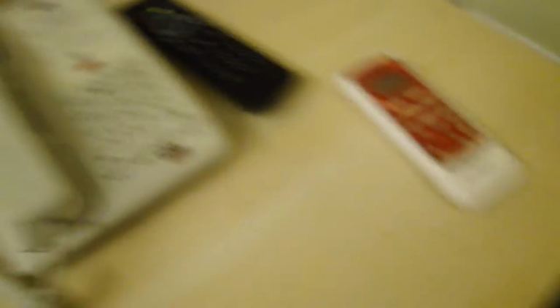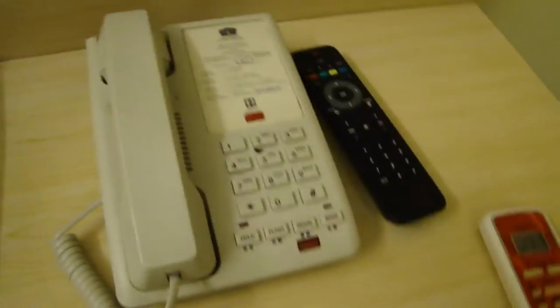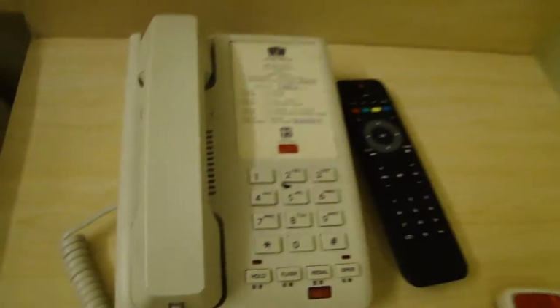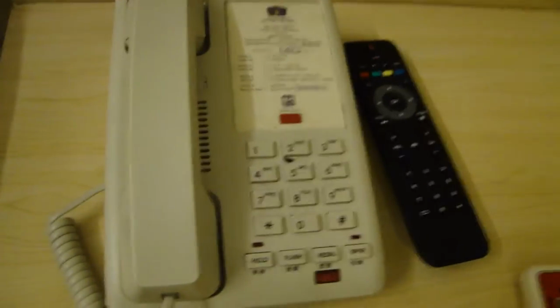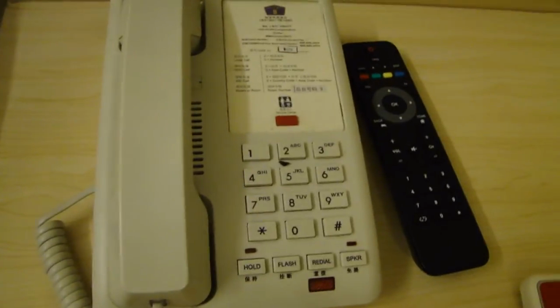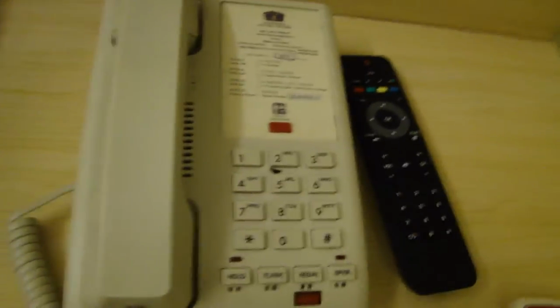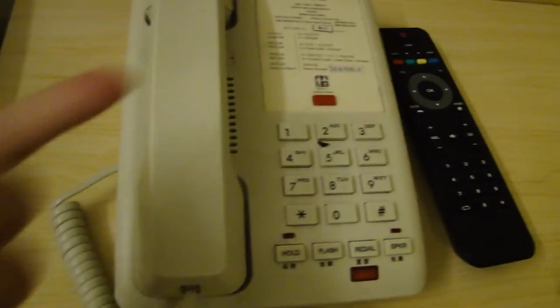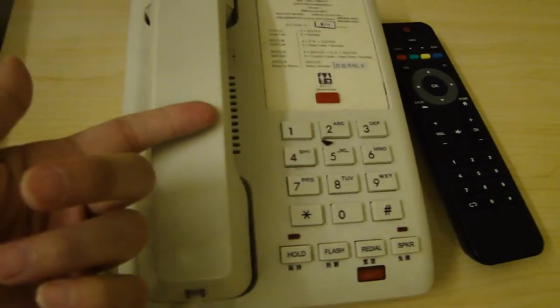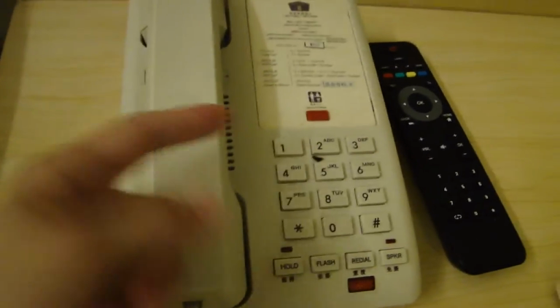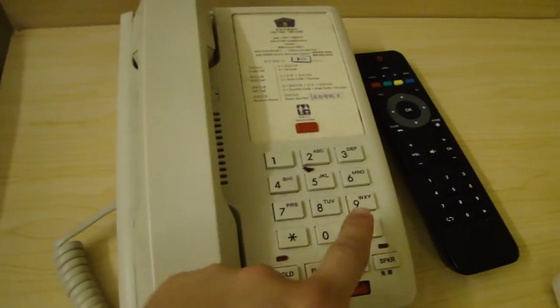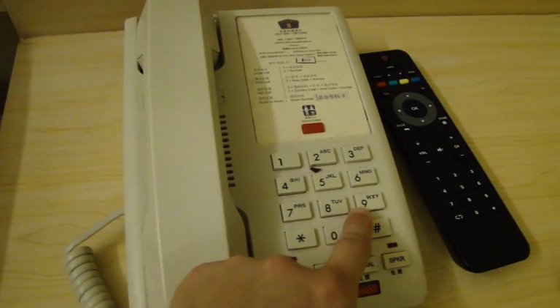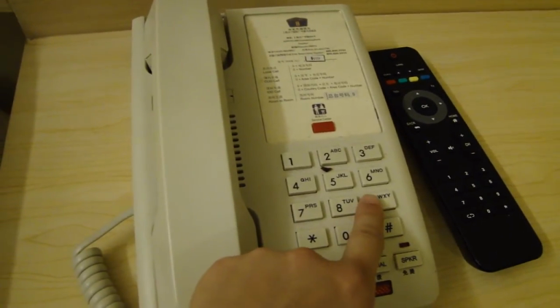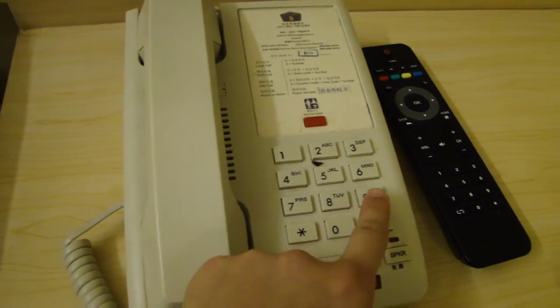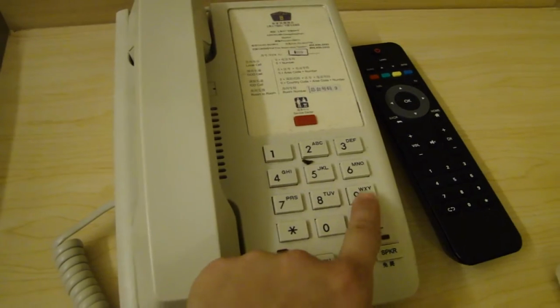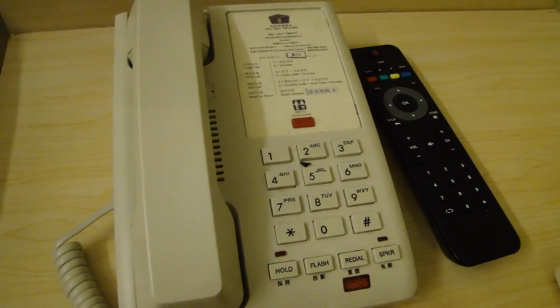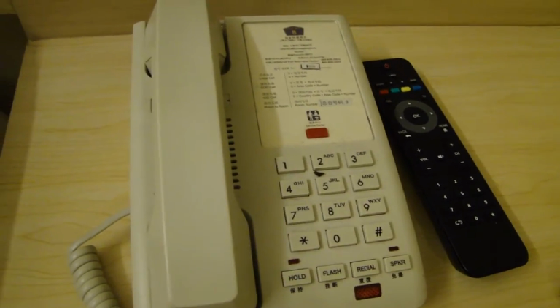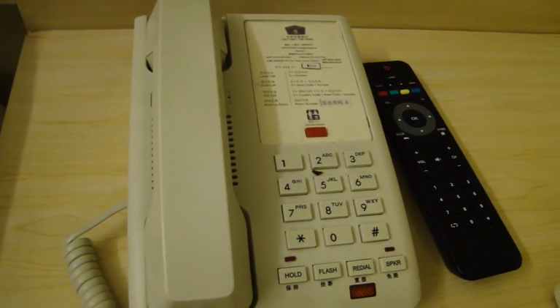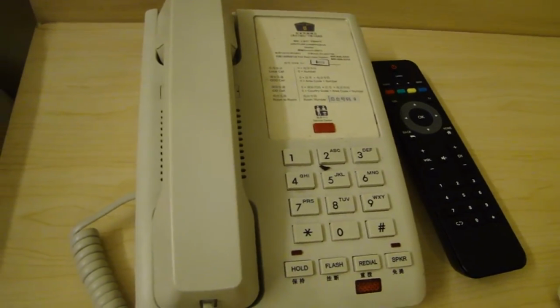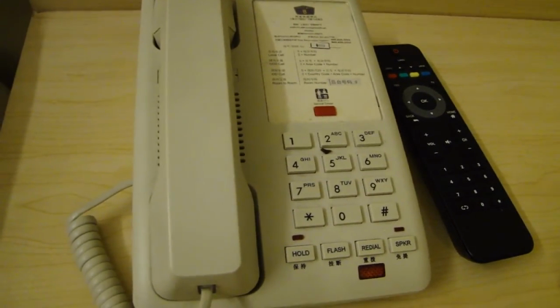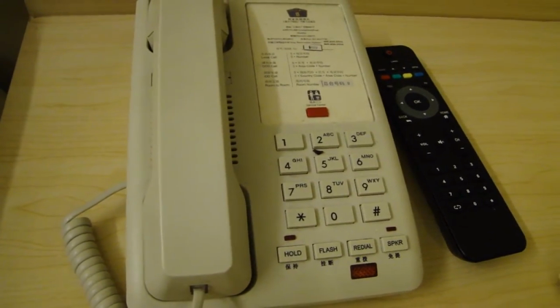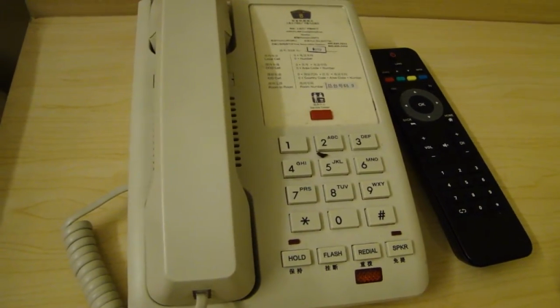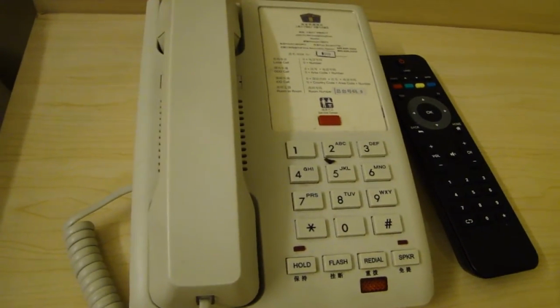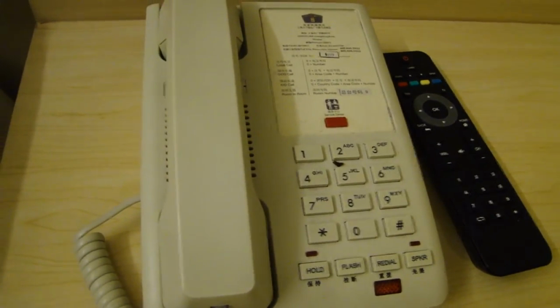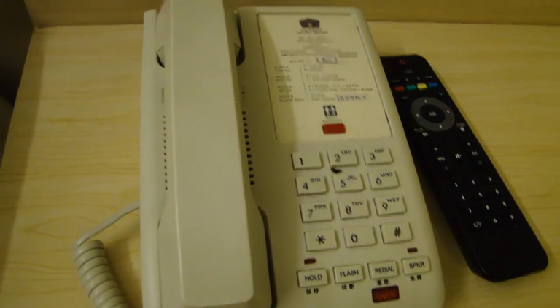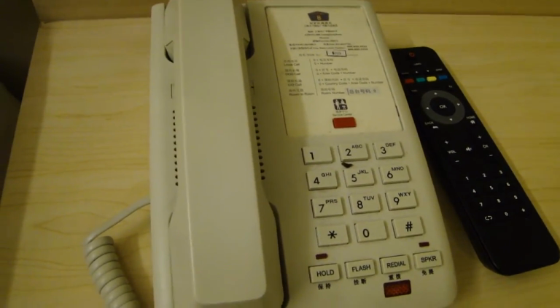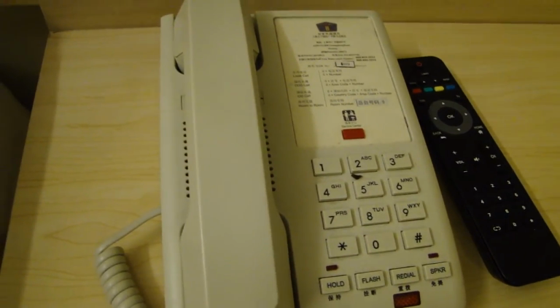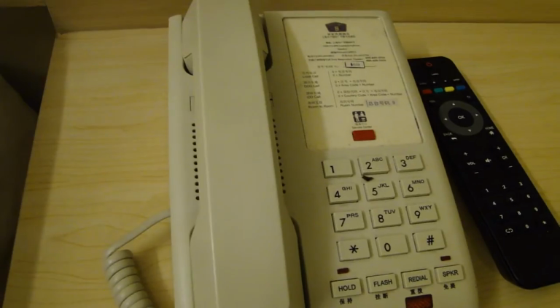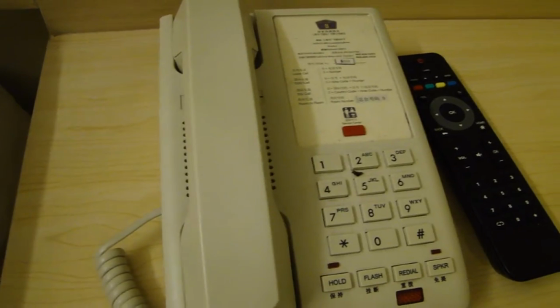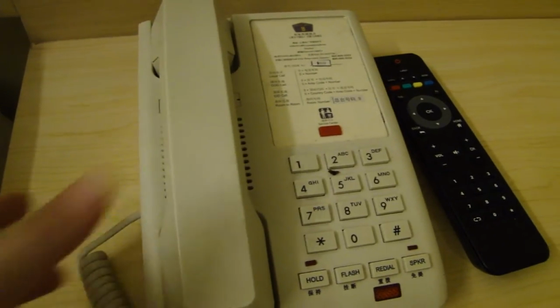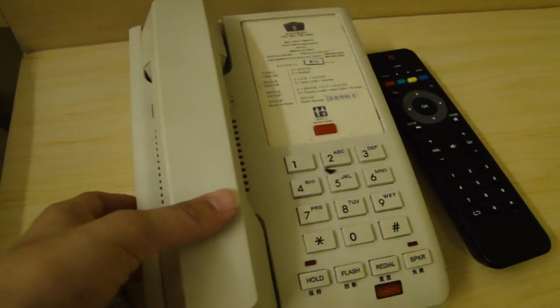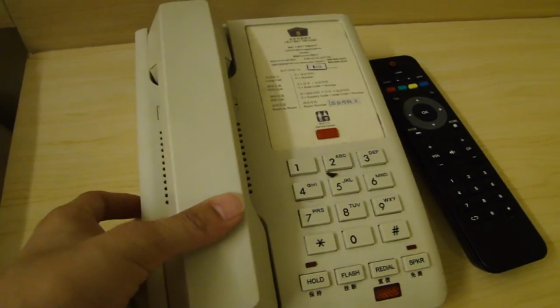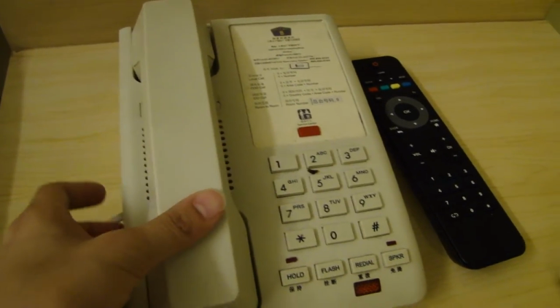With your telephone, if you lift the handset and press nine, that will take you directly to reception. But if they don't speak any English, I'm afraid this function isn't going to help you much.